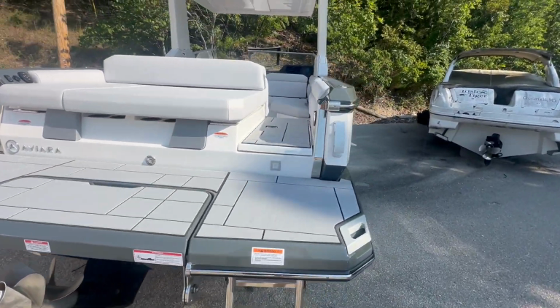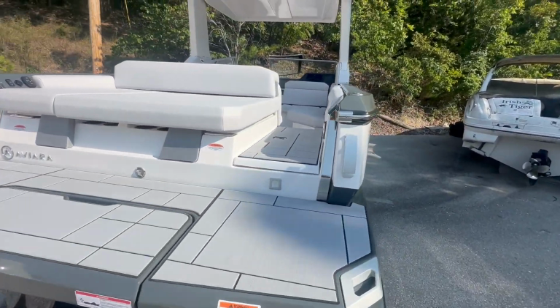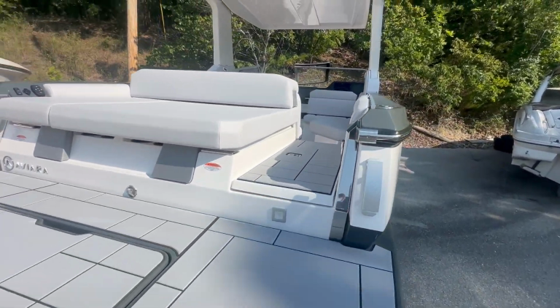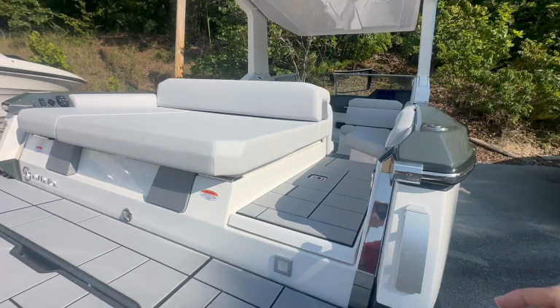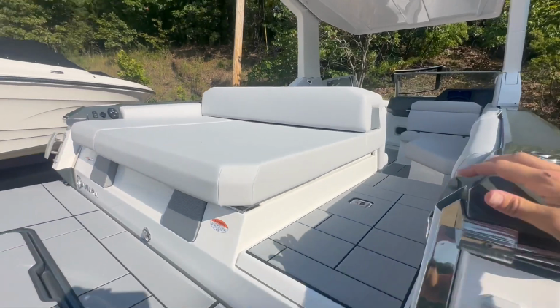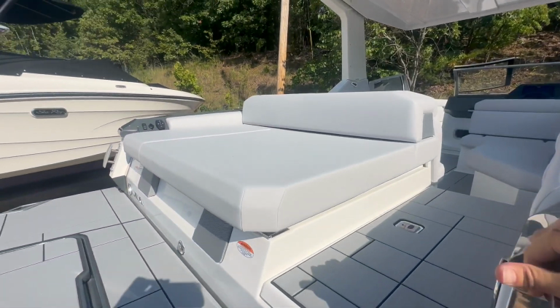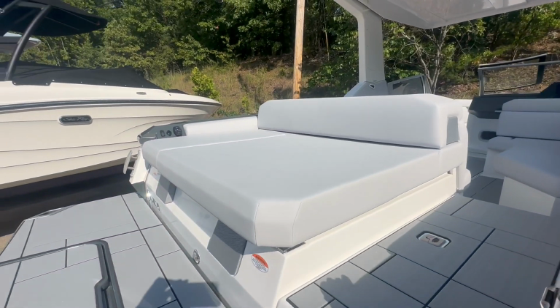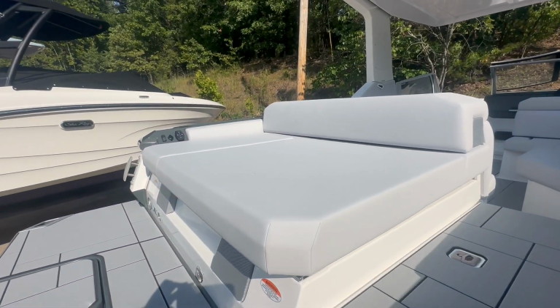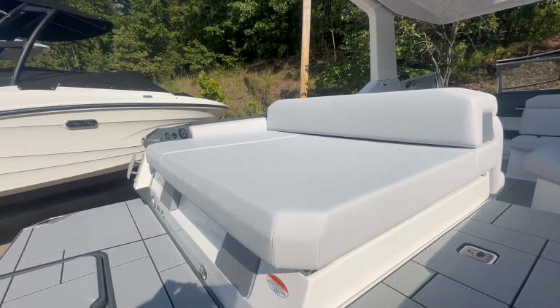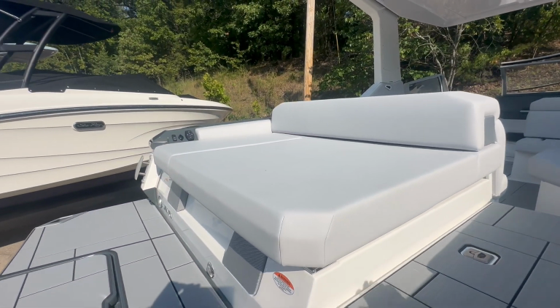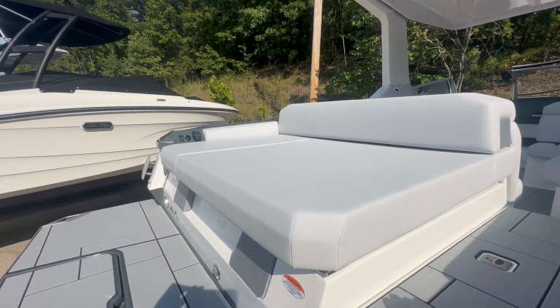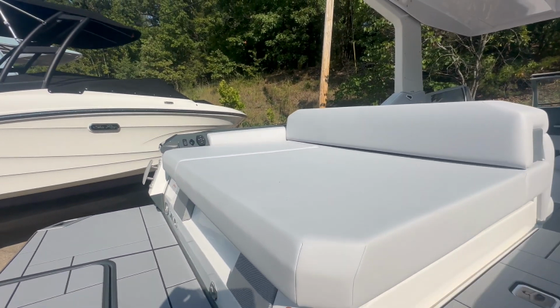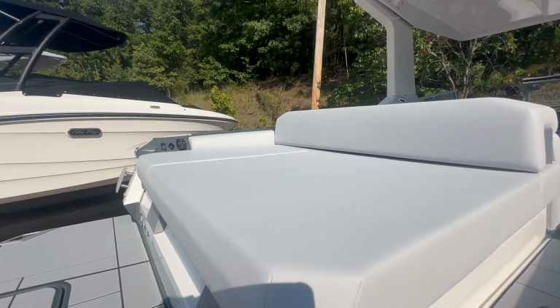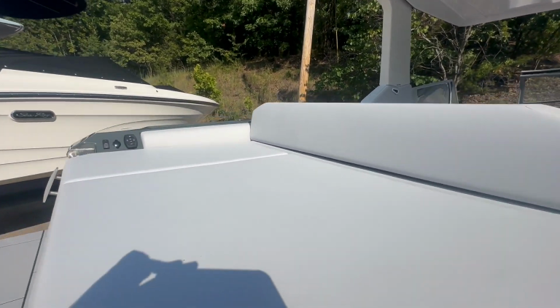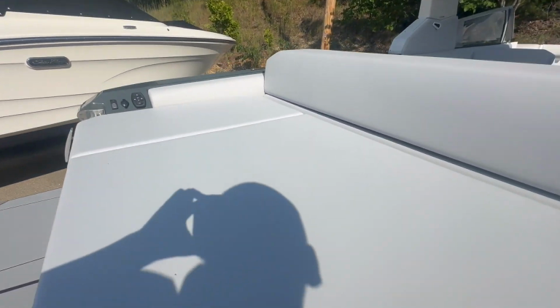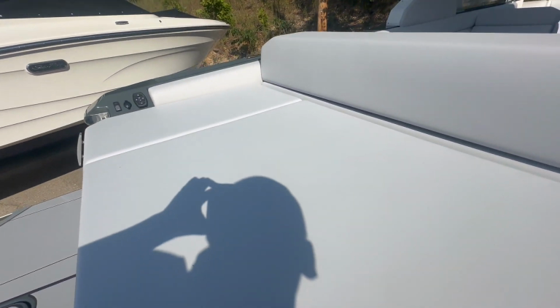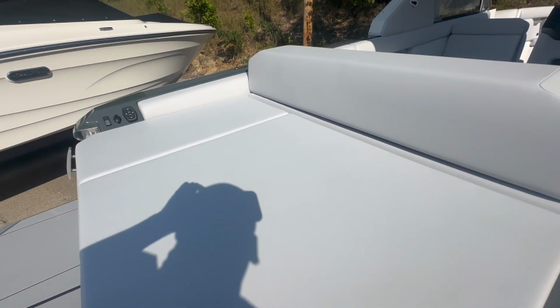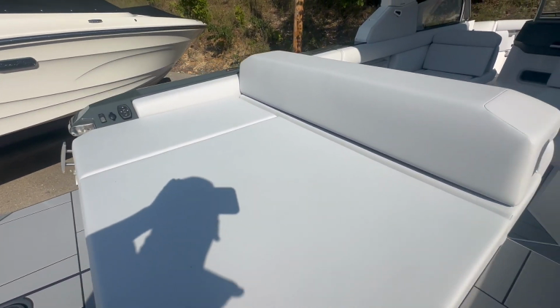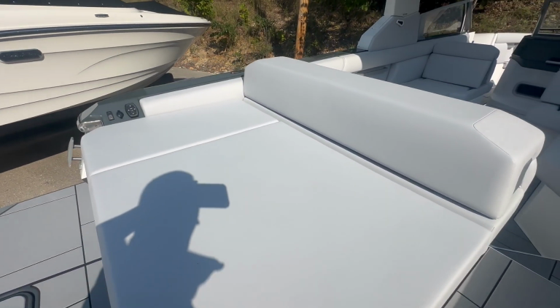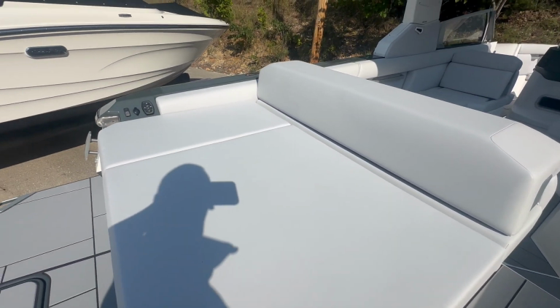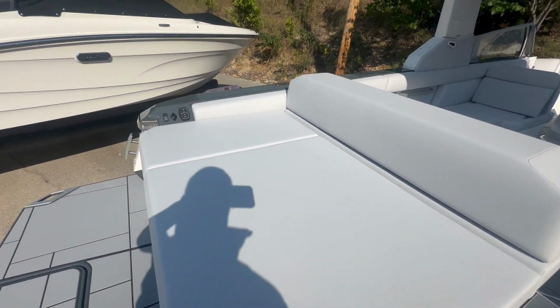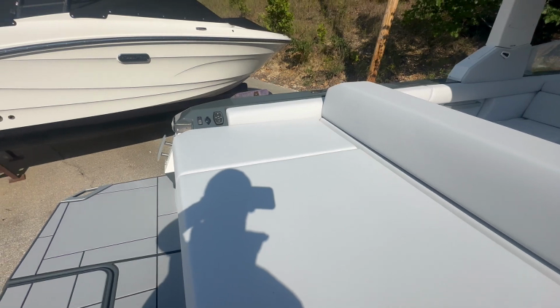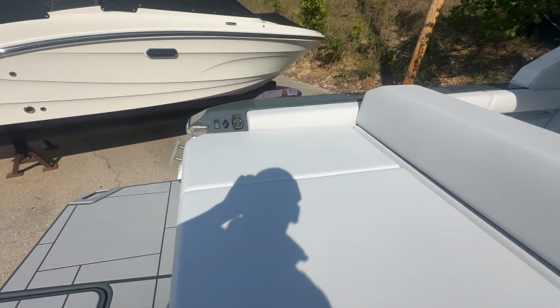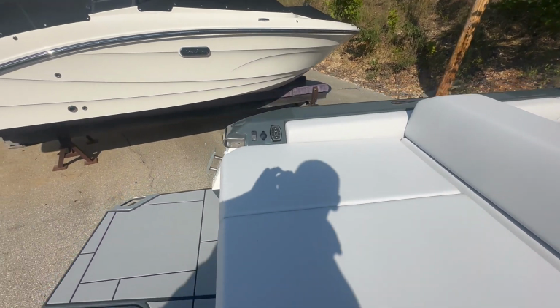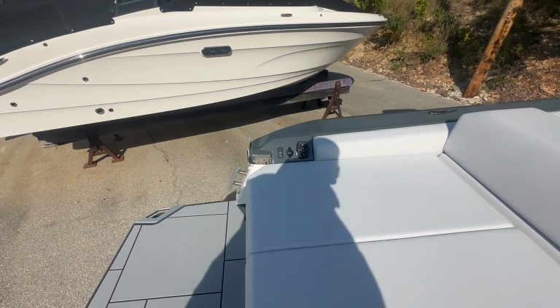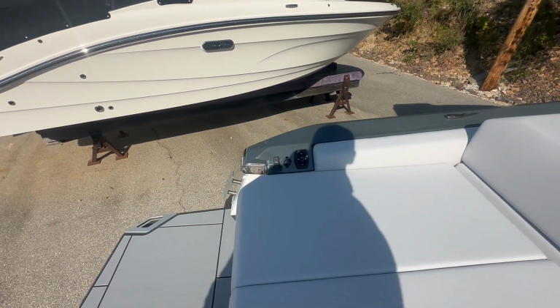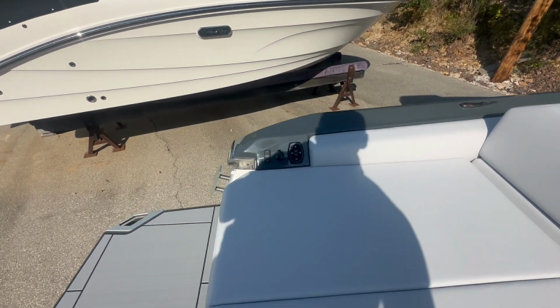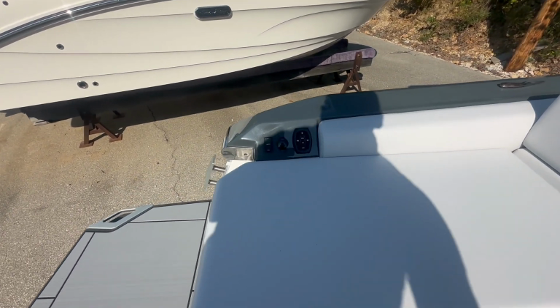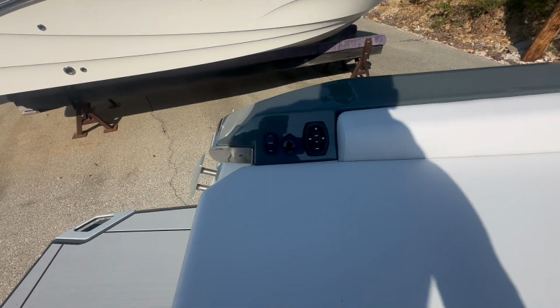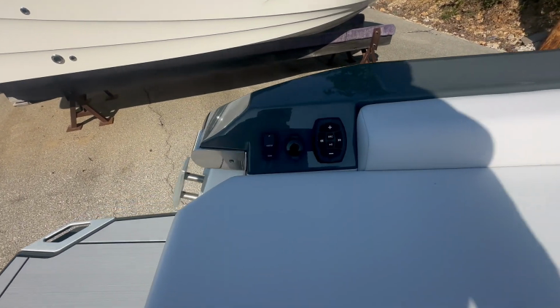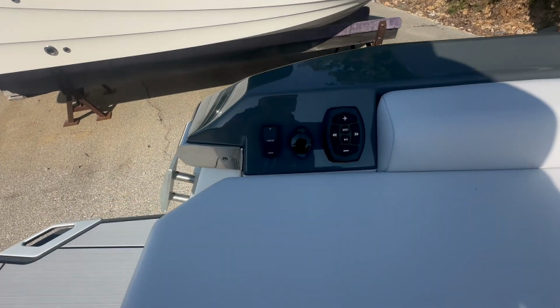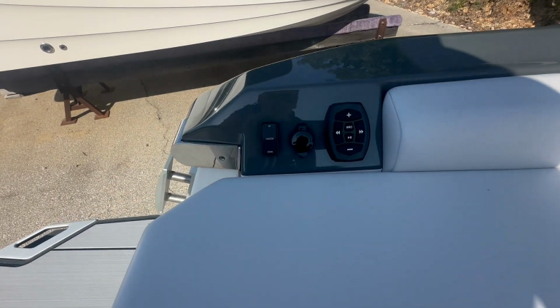Bear with me as I hop up here. You do have your swim seat back here for all your lounging, and you still have all your stereo control.